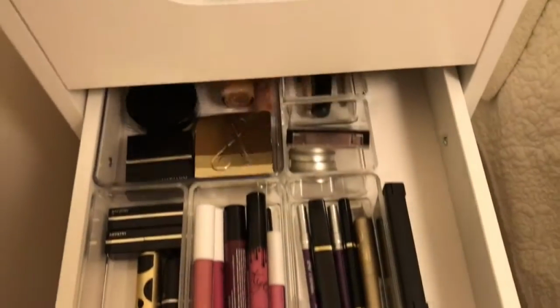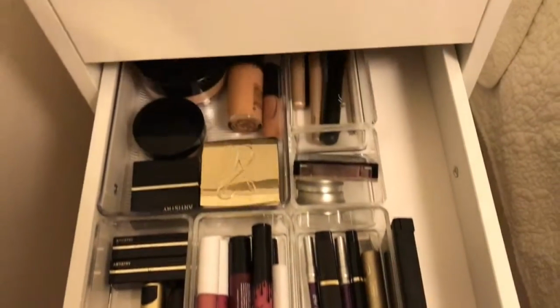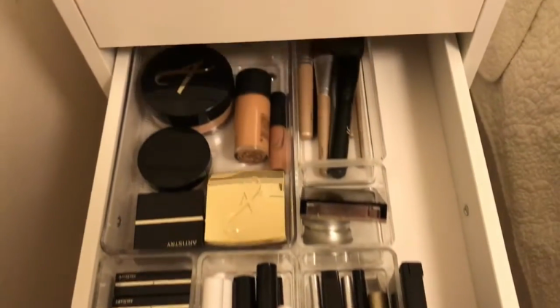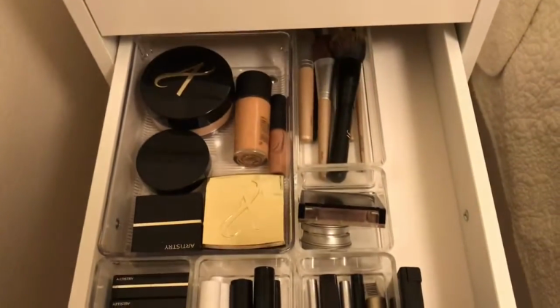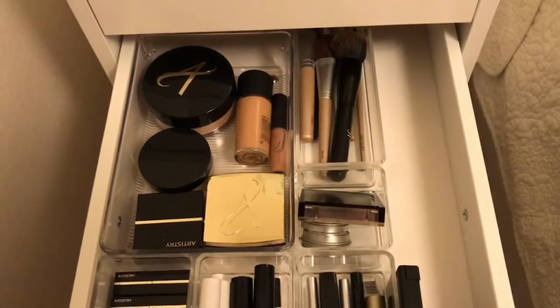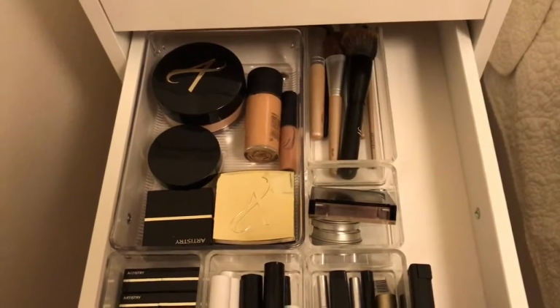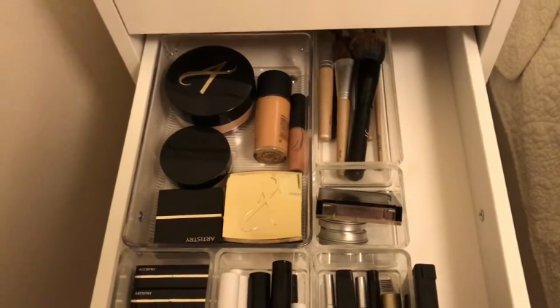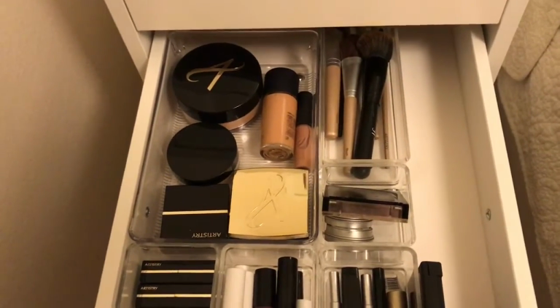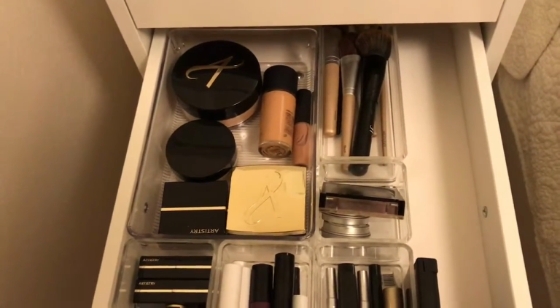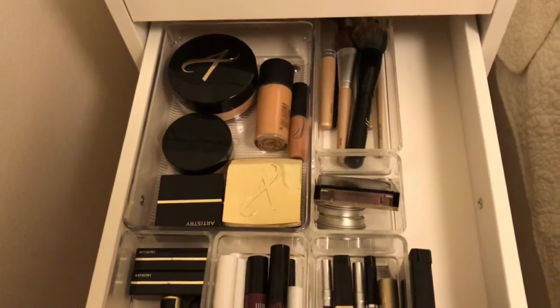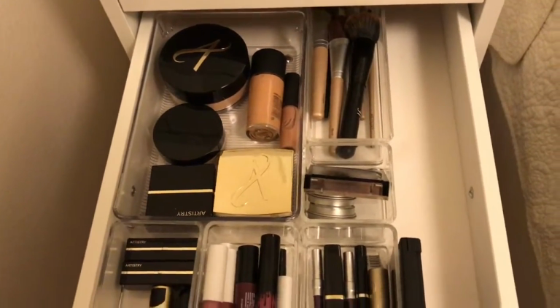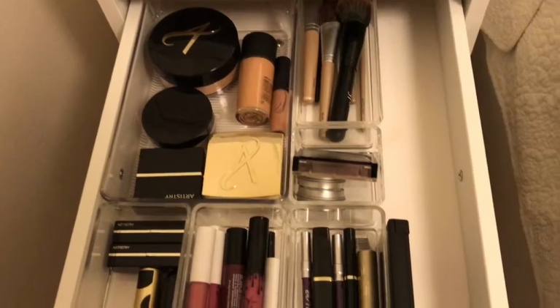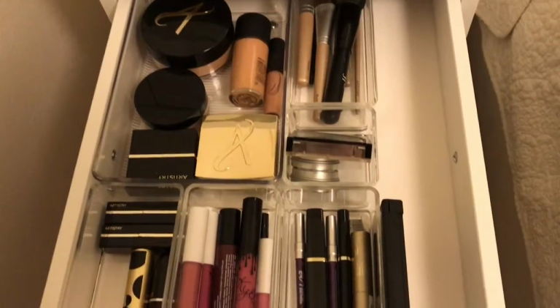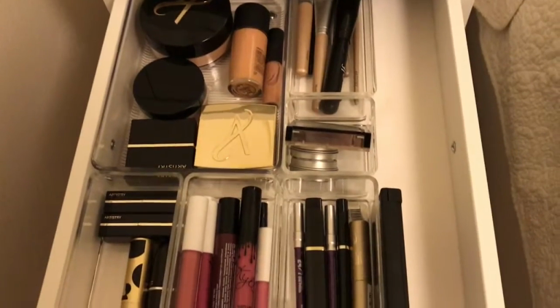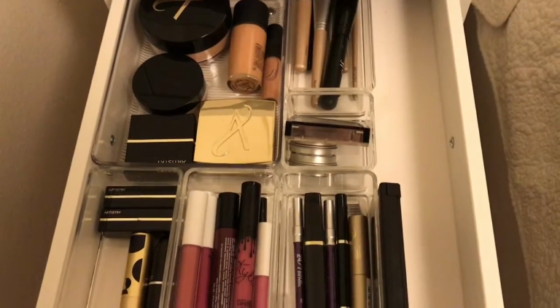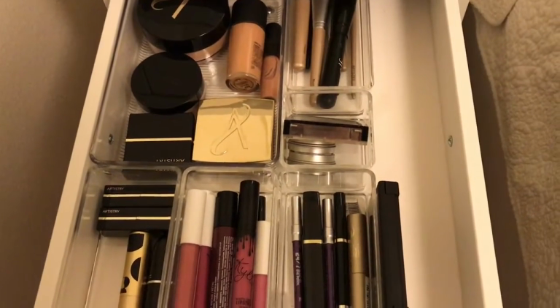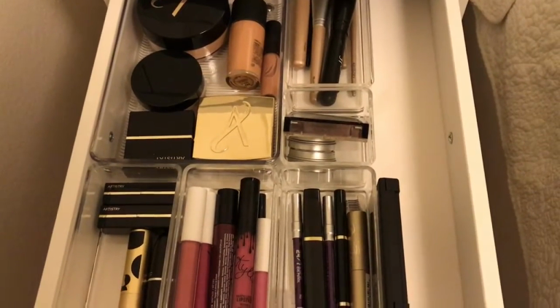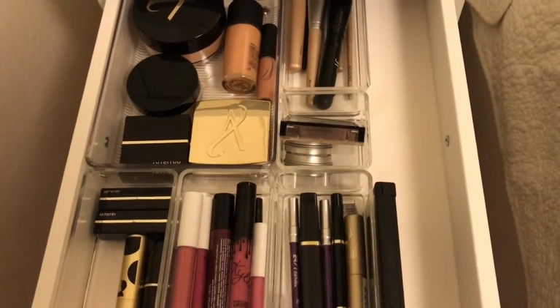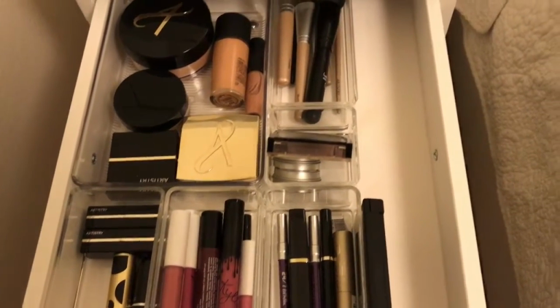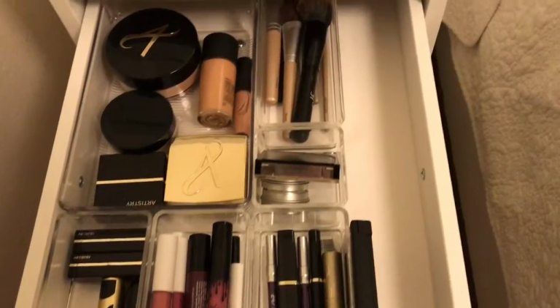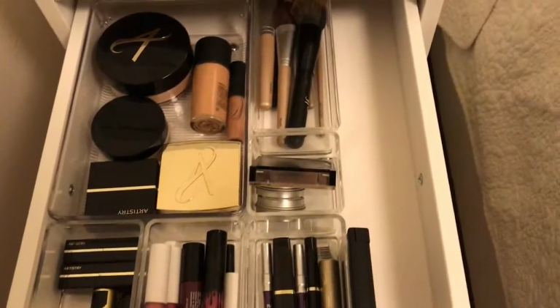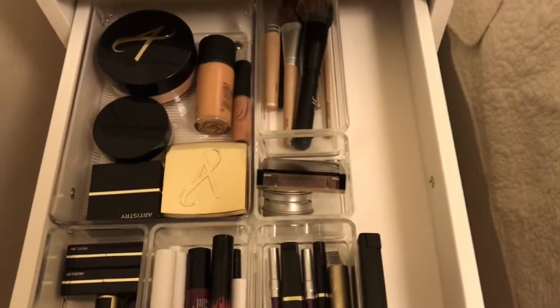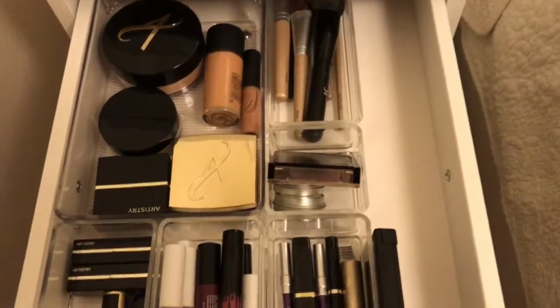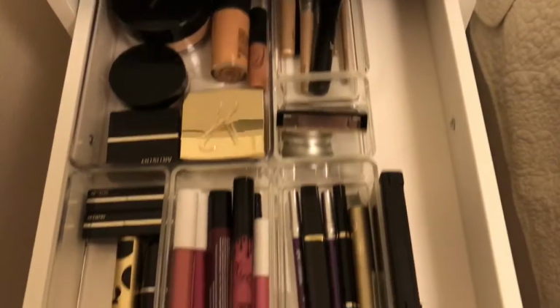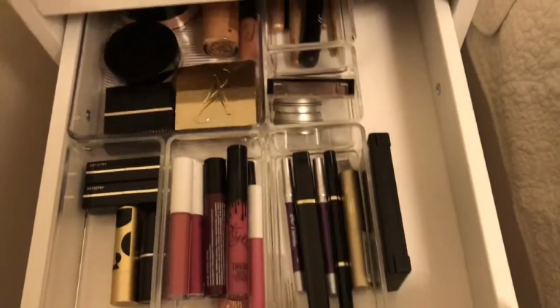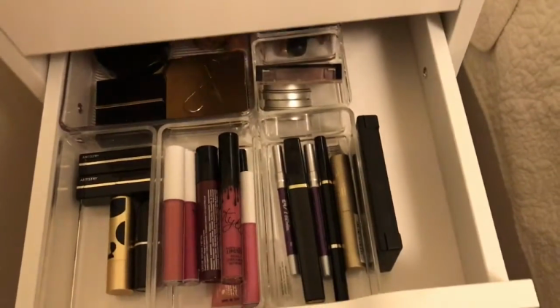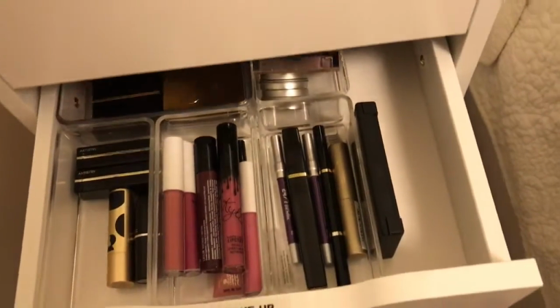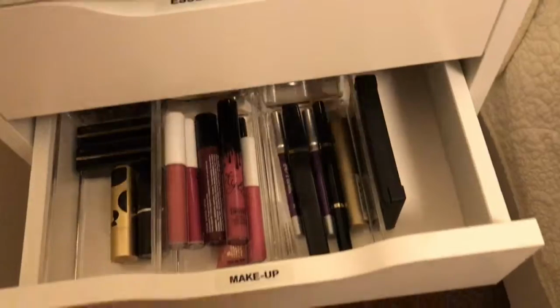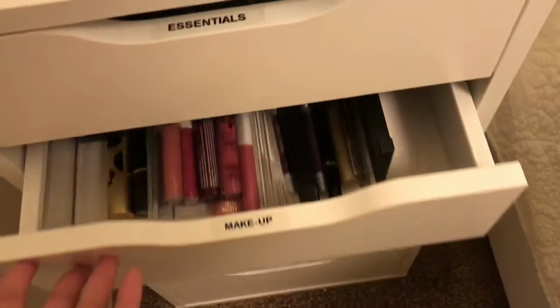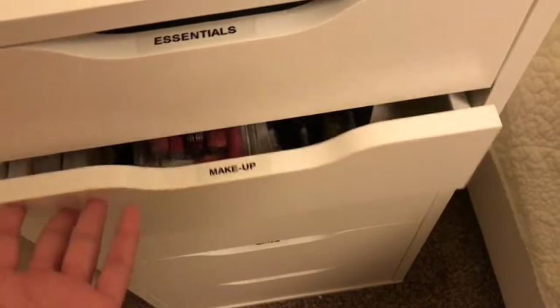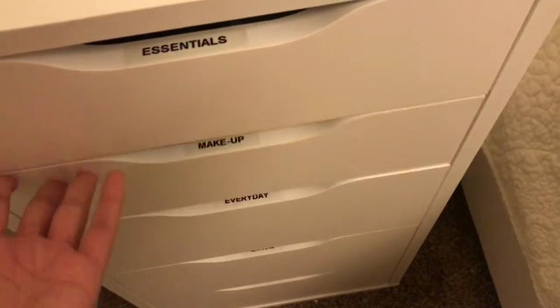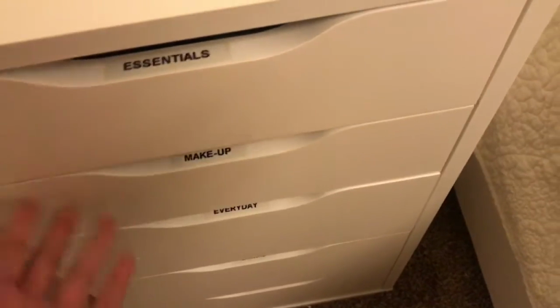Right here I have my makeup. I only have one drawer and I don't really use it as often. I pretty much use everything in there and it's all organic.